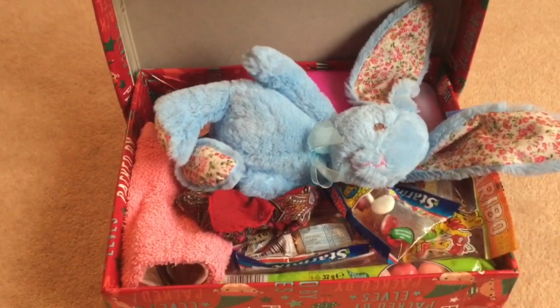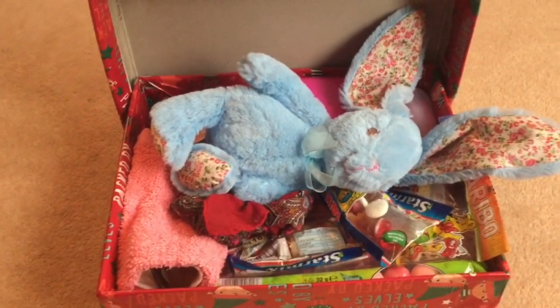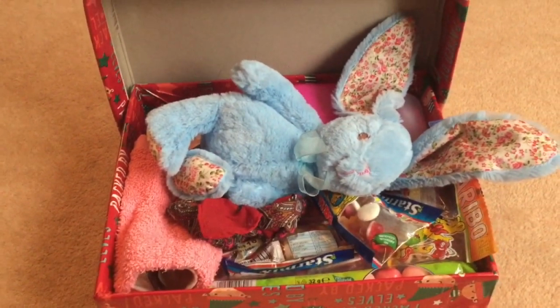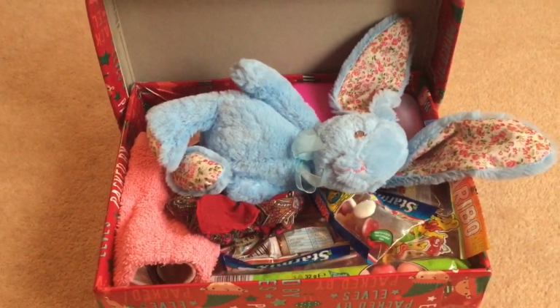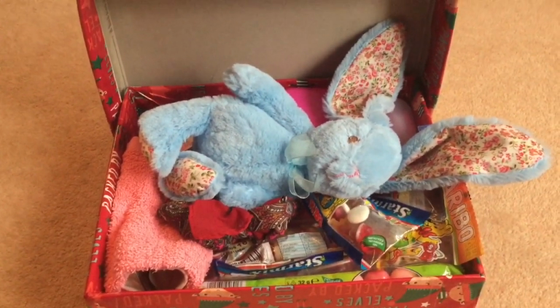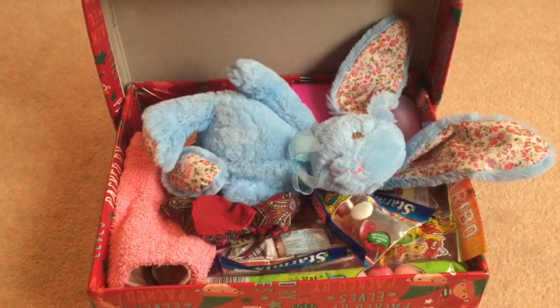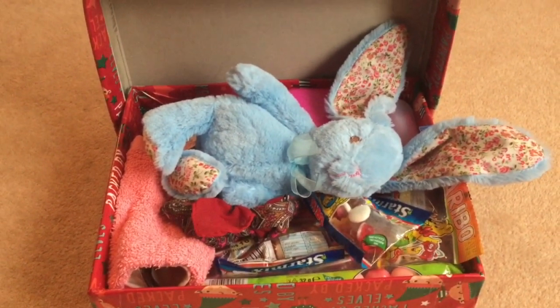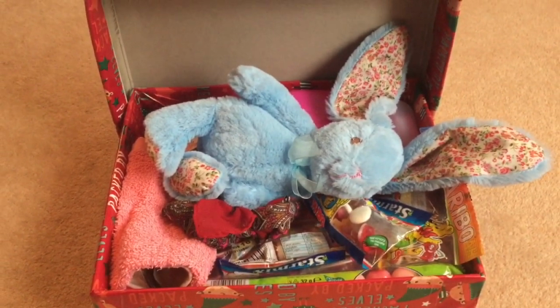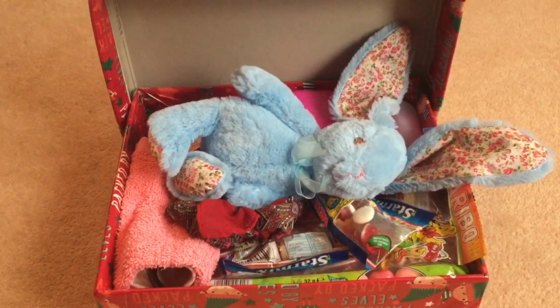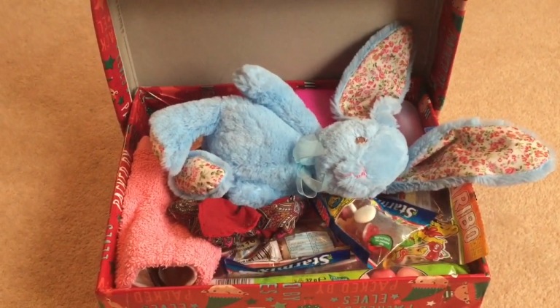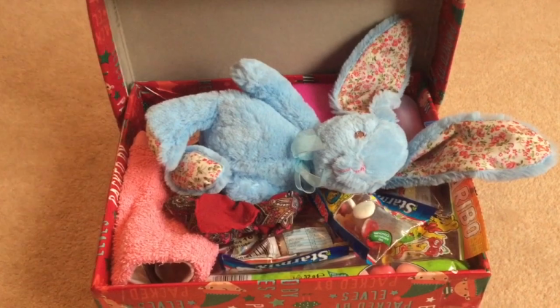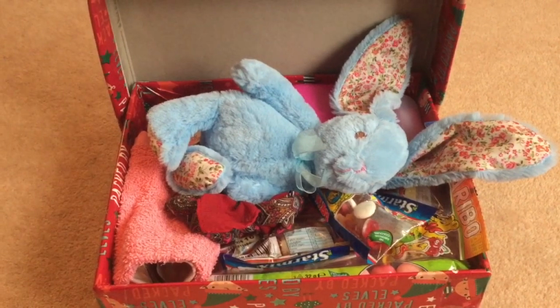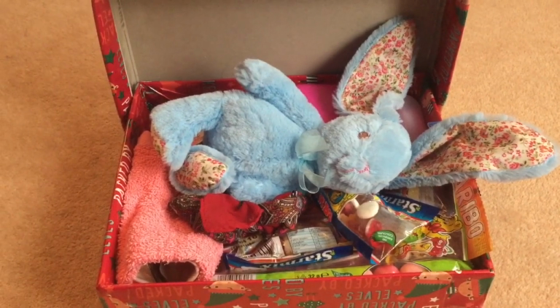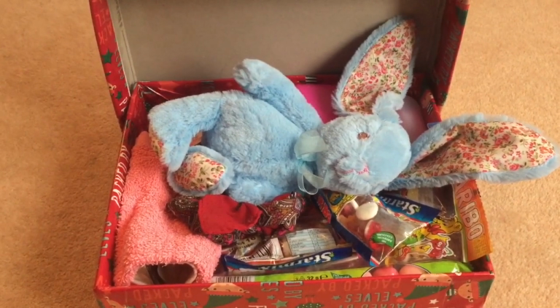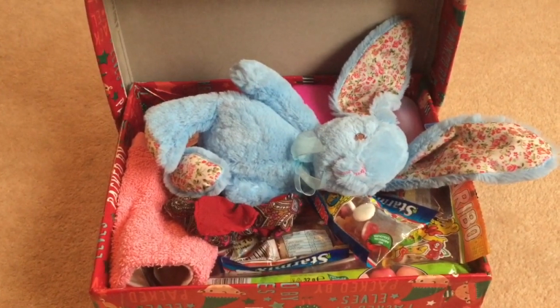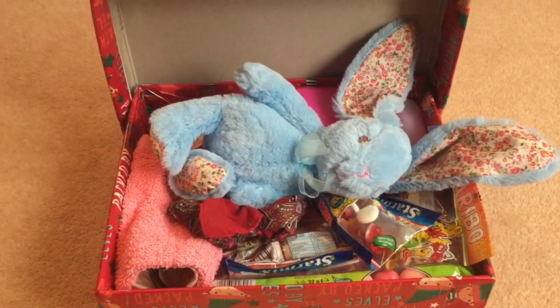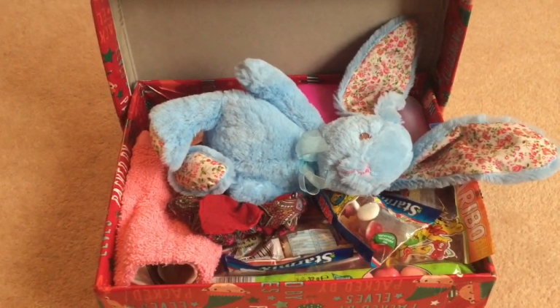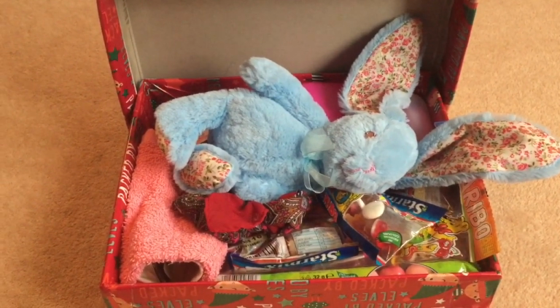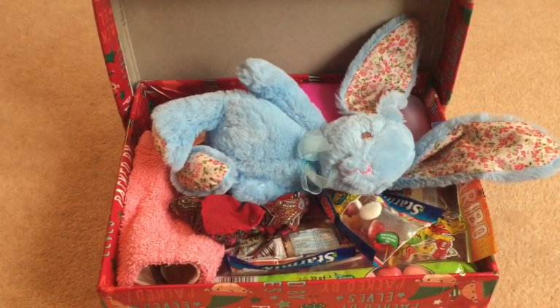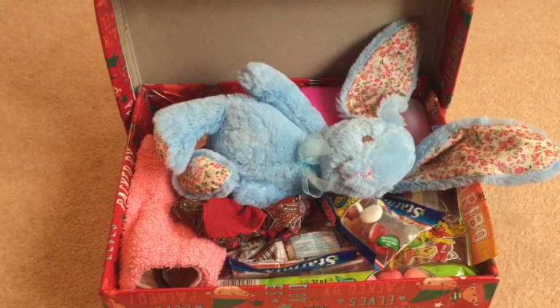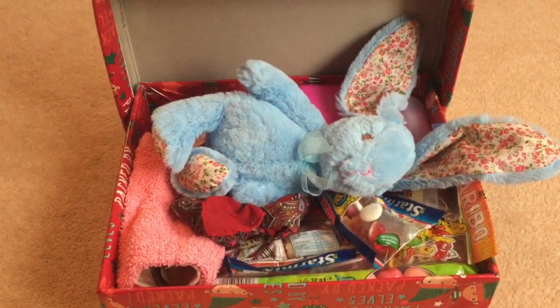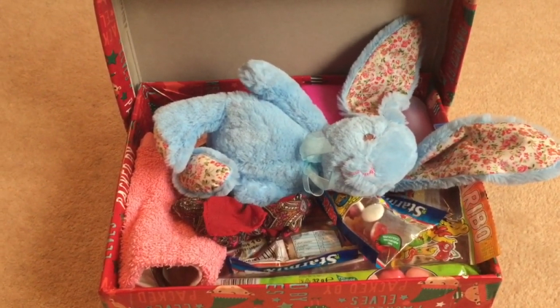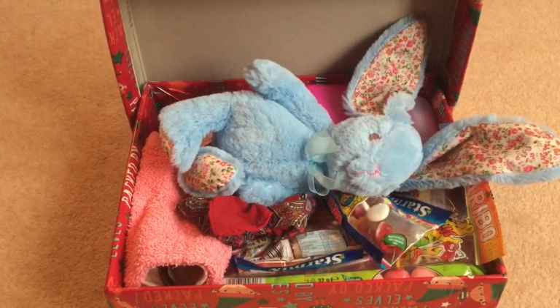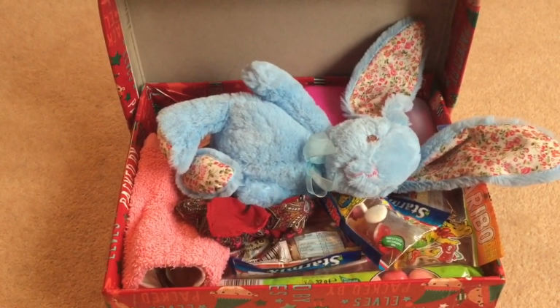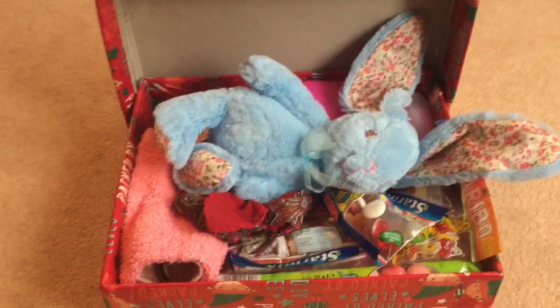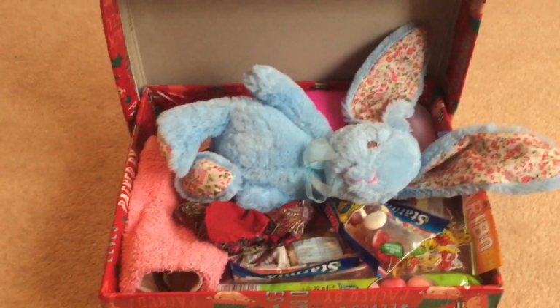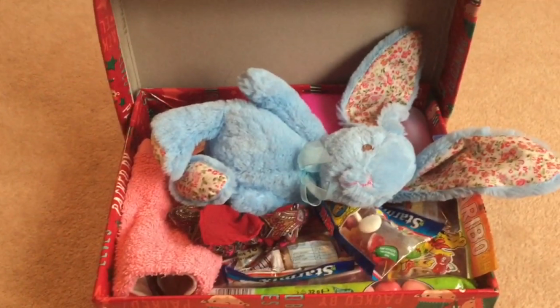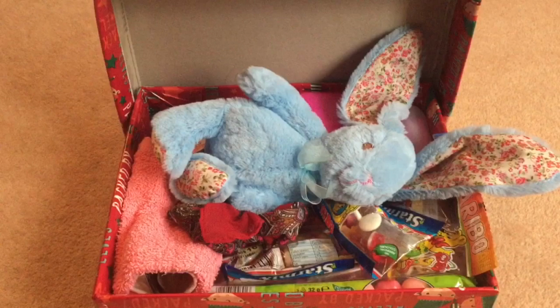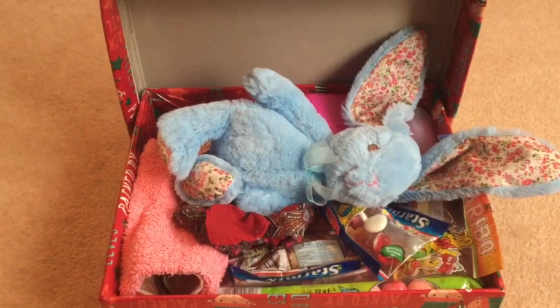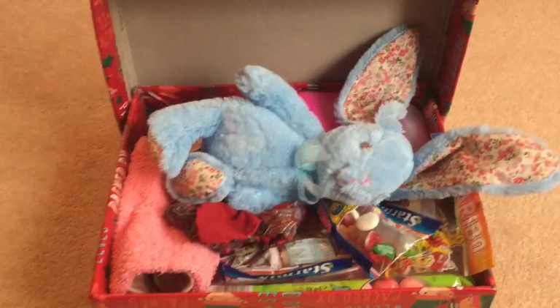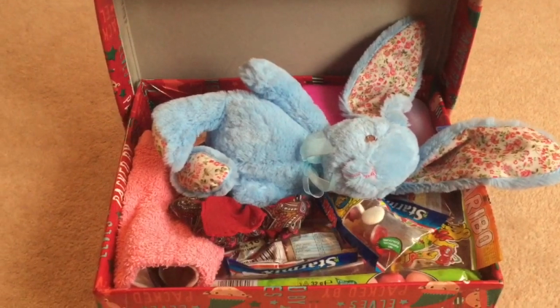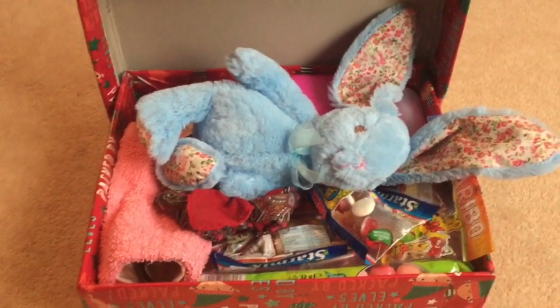I always put in a little note with a photograph of our family, telling the child a little bit about our family and where we're from.